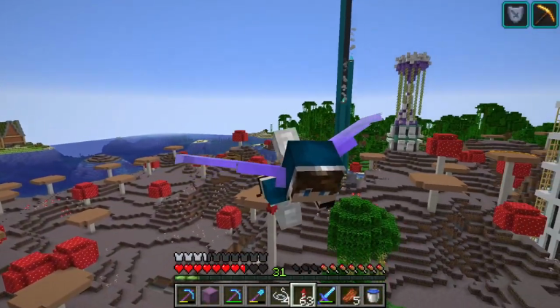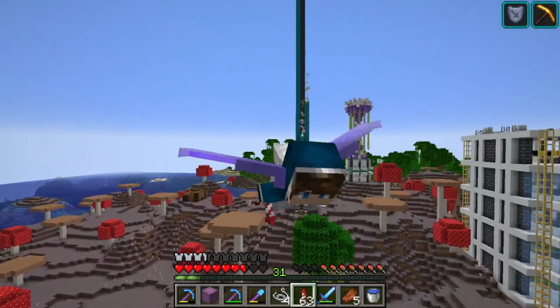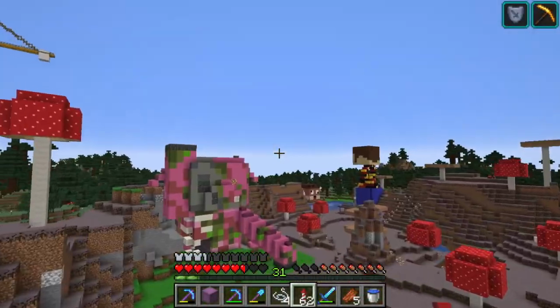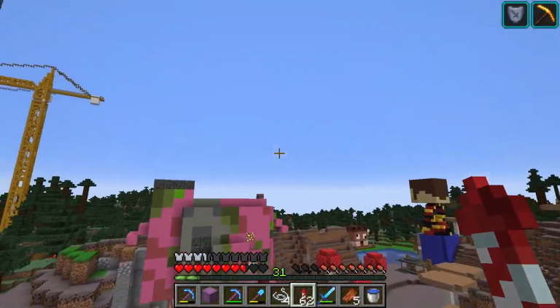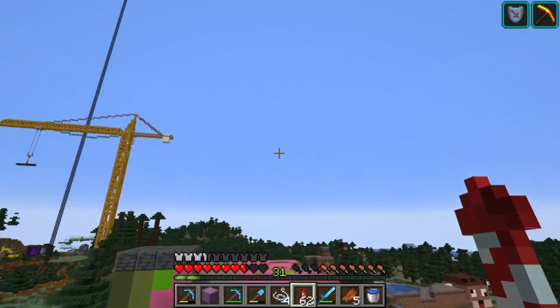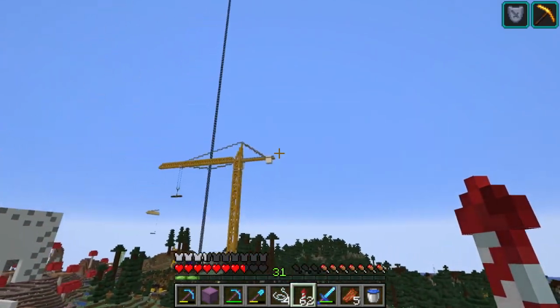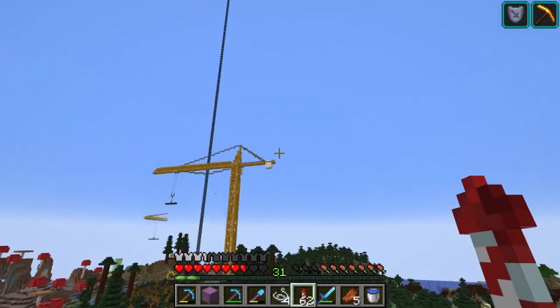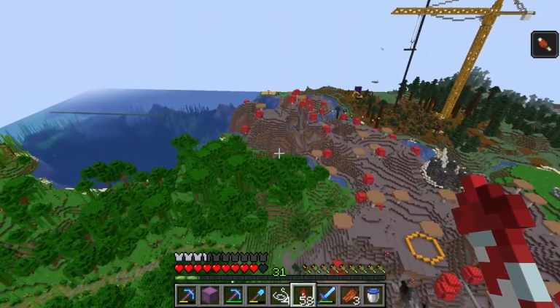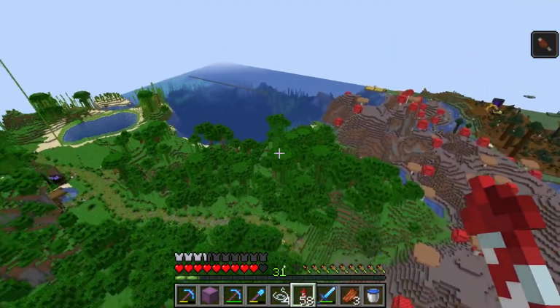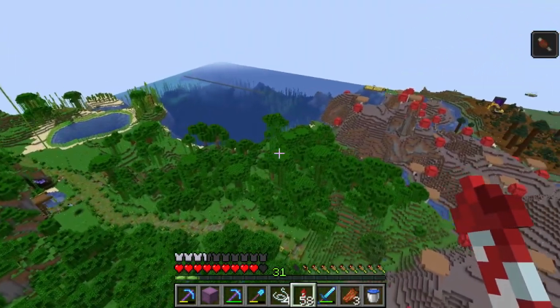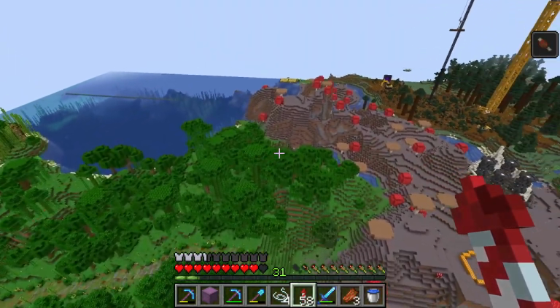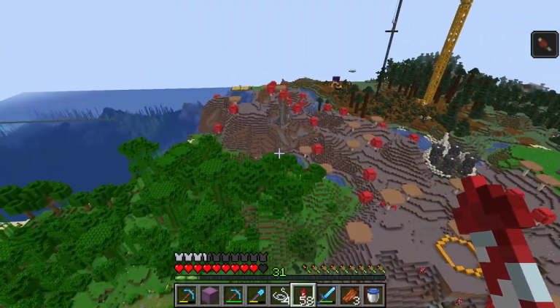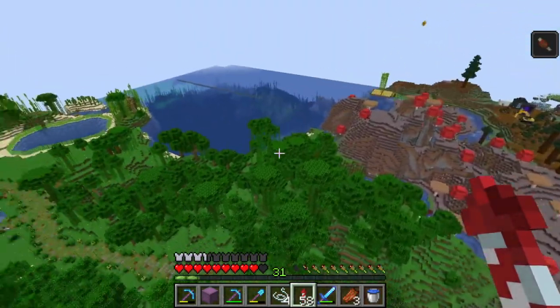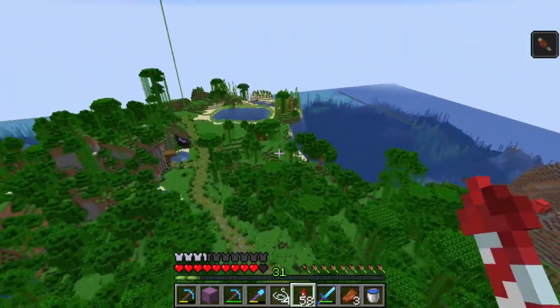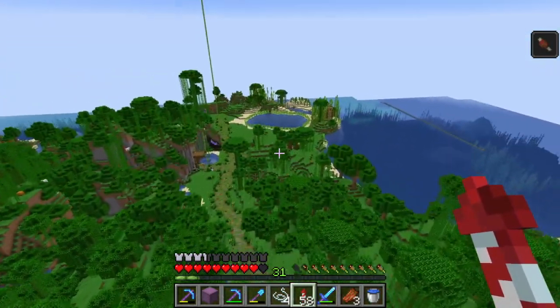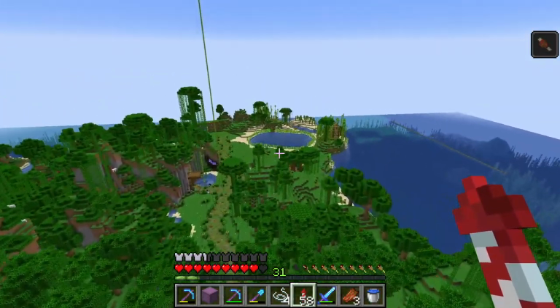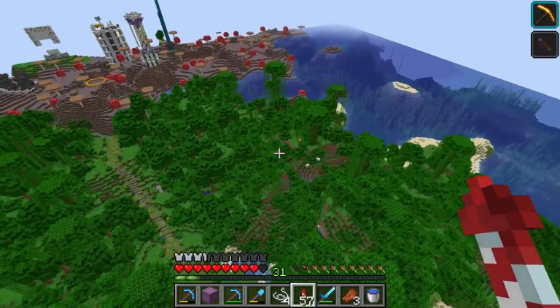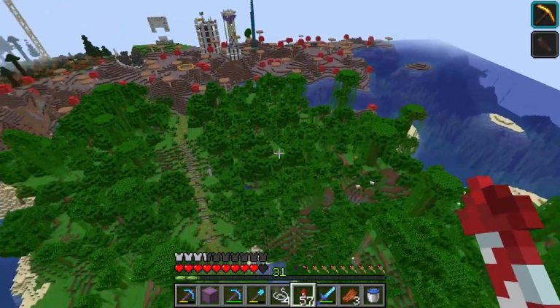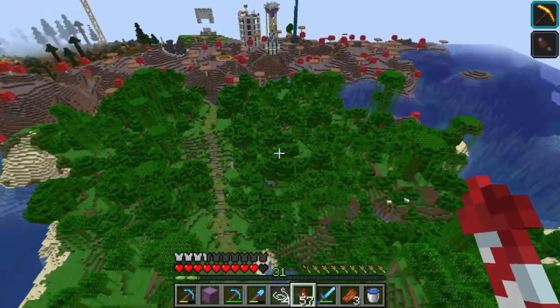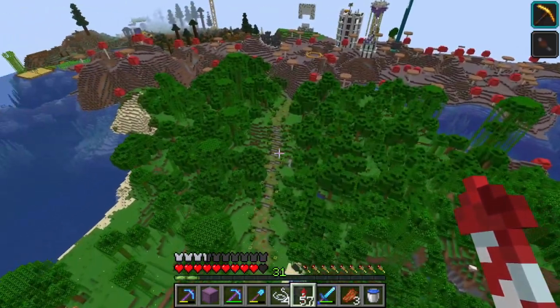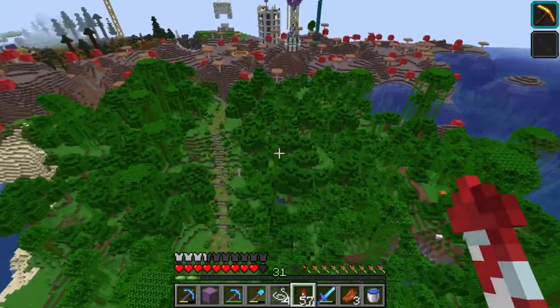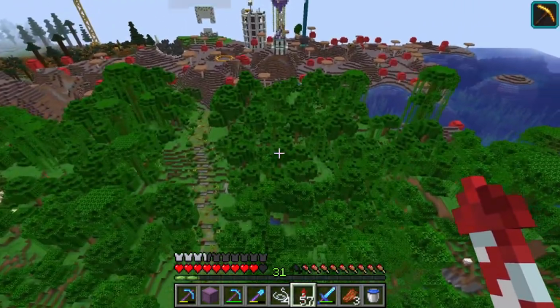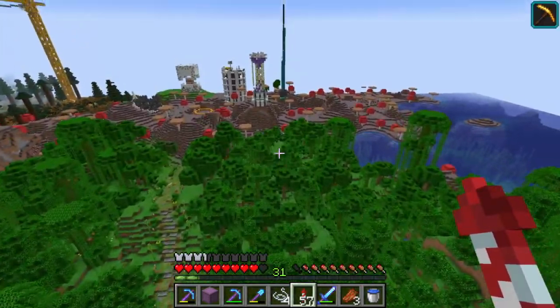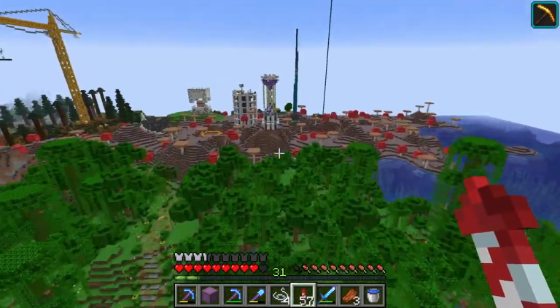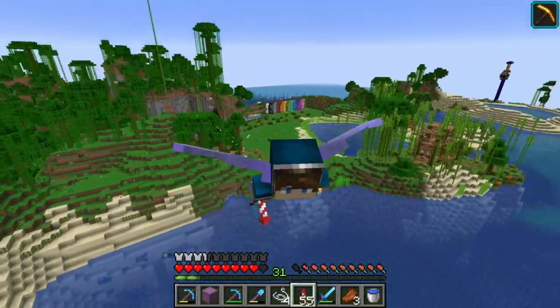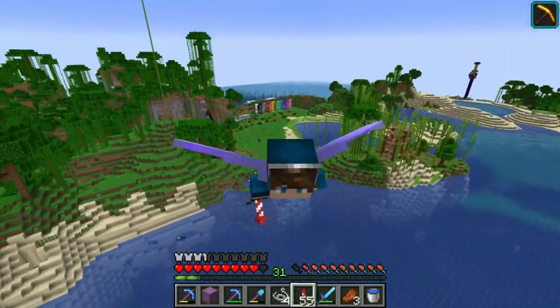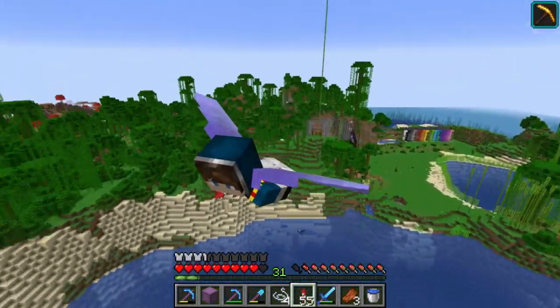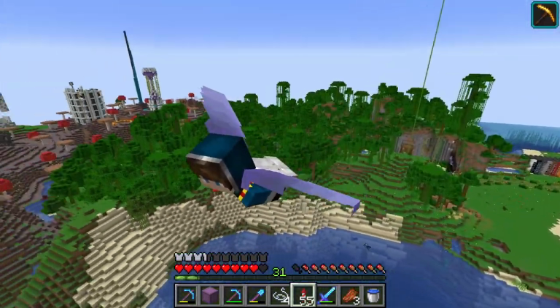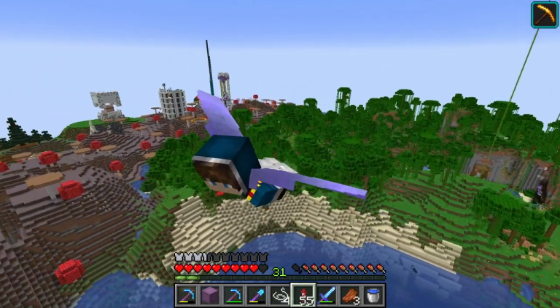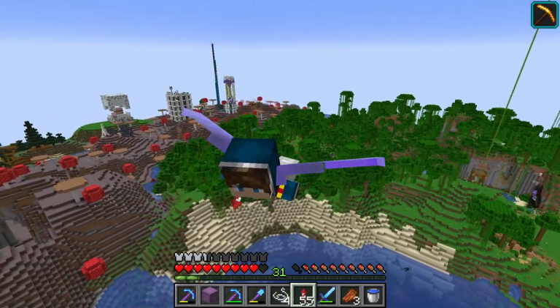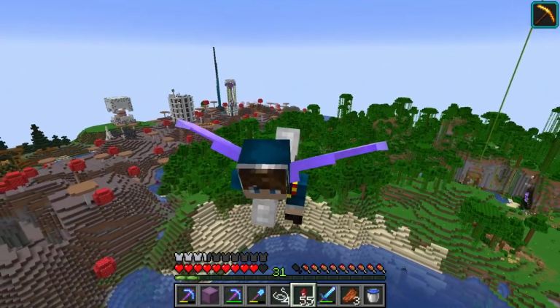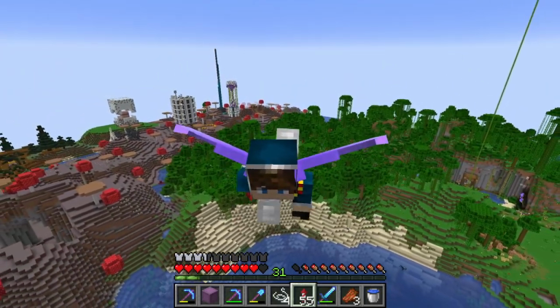It feels good to be able to fly. We actually passed over this area right here, which is where we're going to be building some of our cliffs, and then maybe some more over on this other side of the path here if Skills doesn't mind, but I think it's critical that we first clear out all the trees.